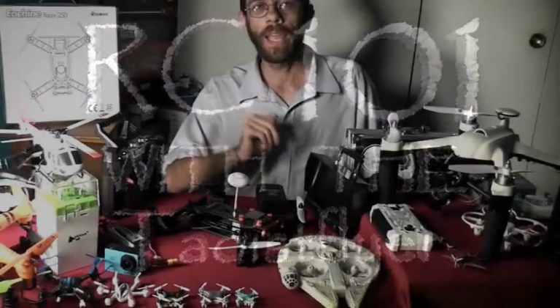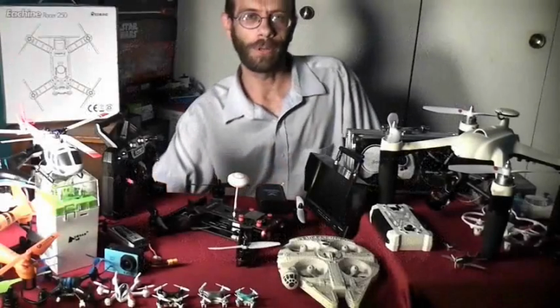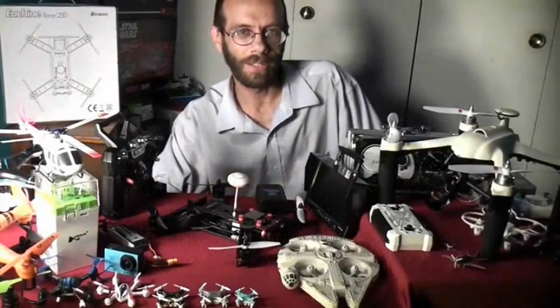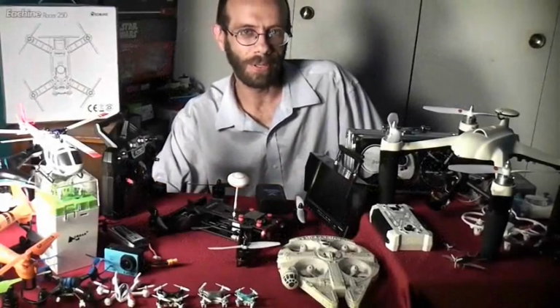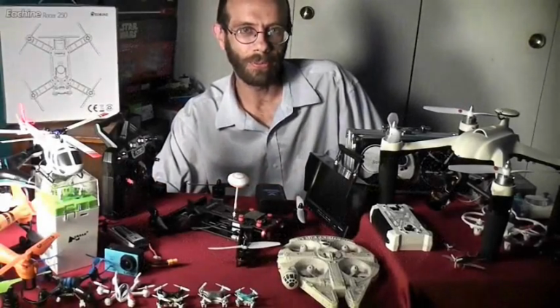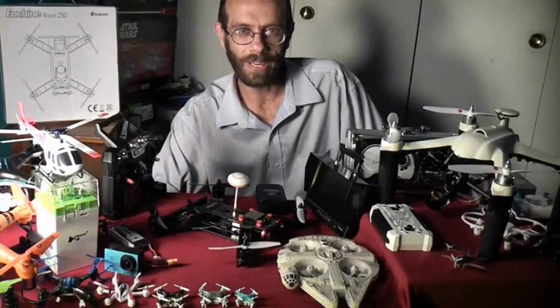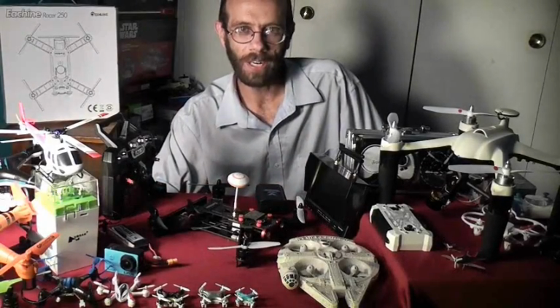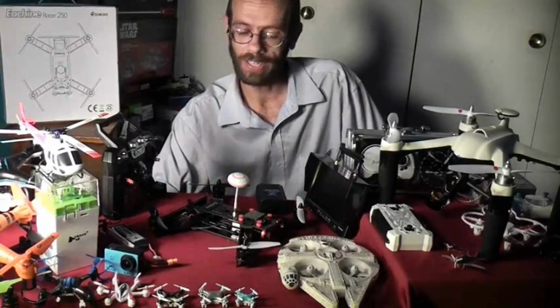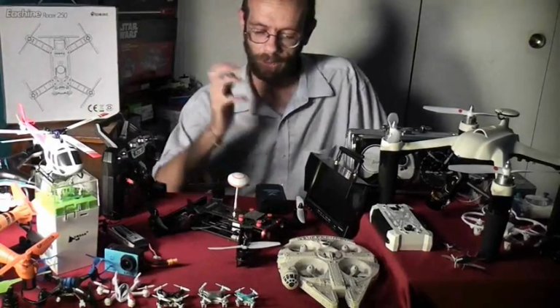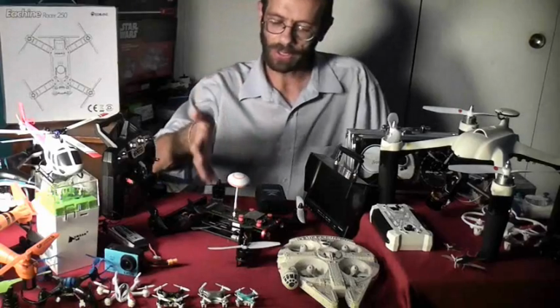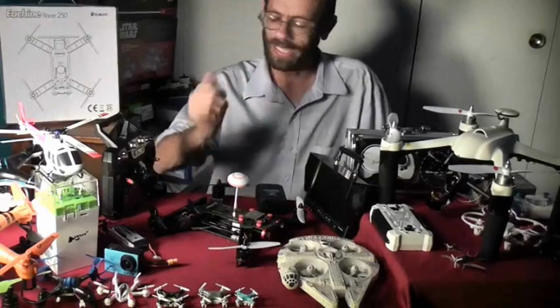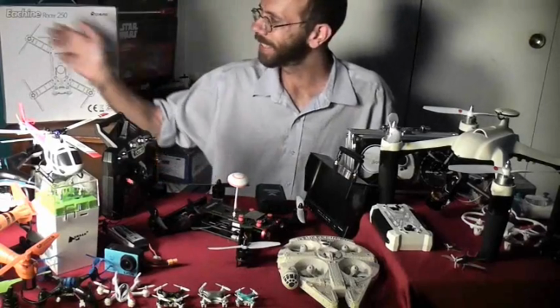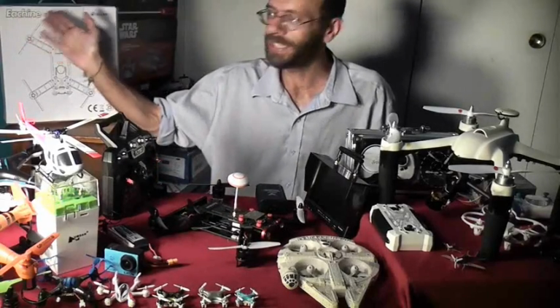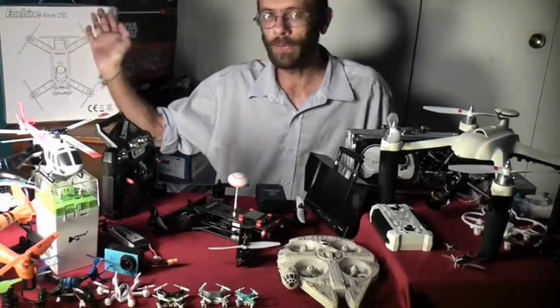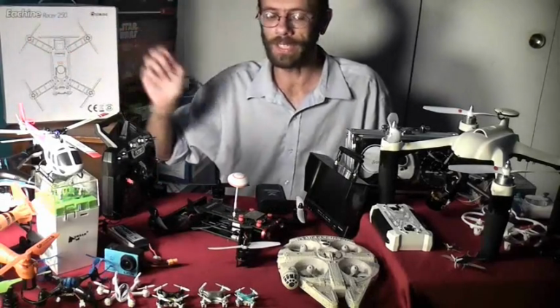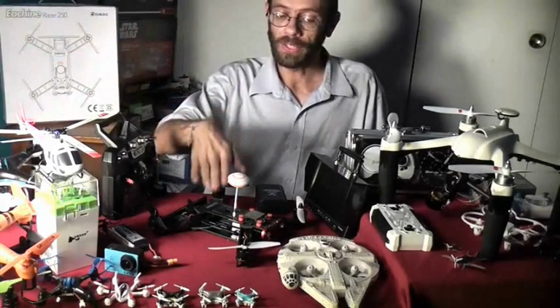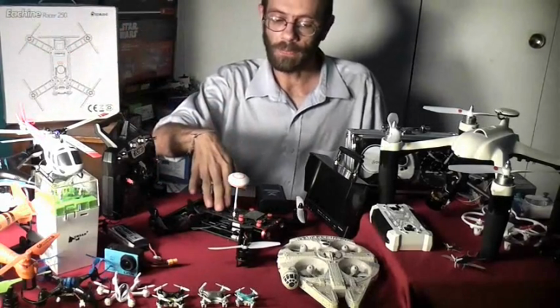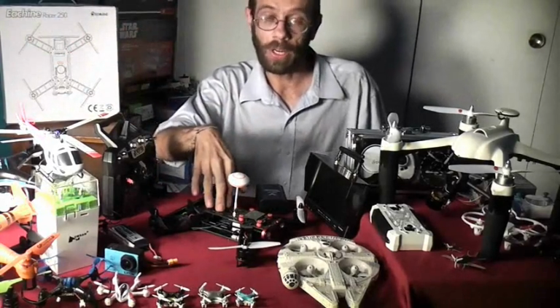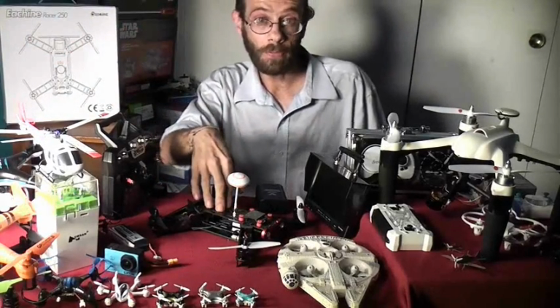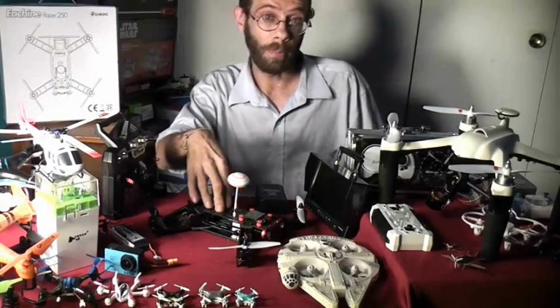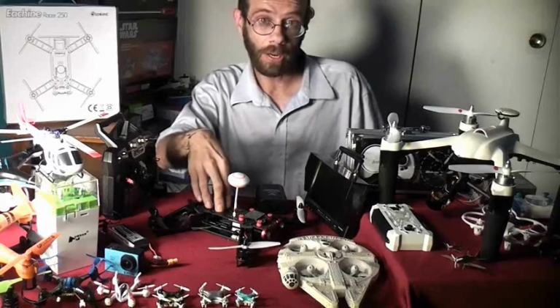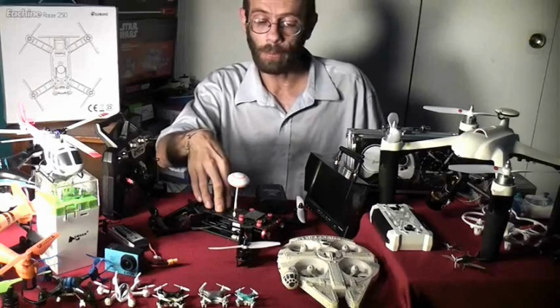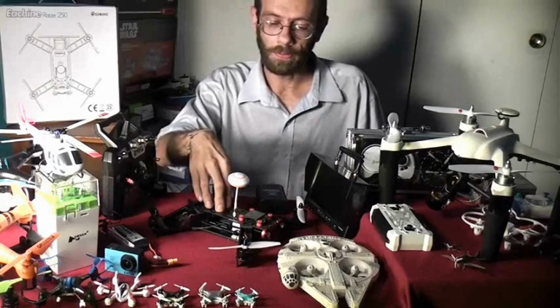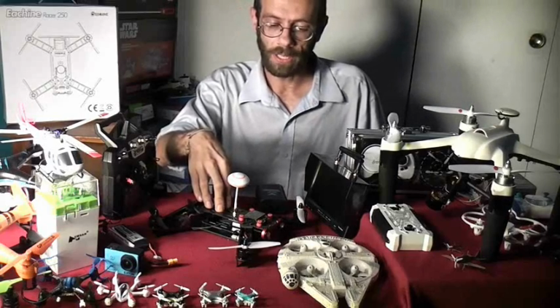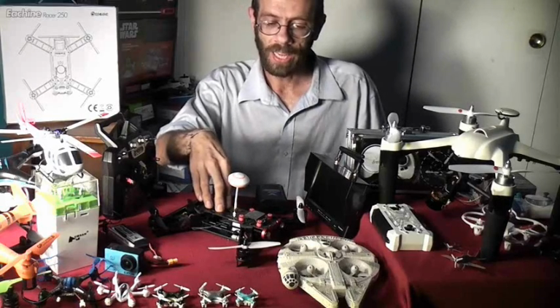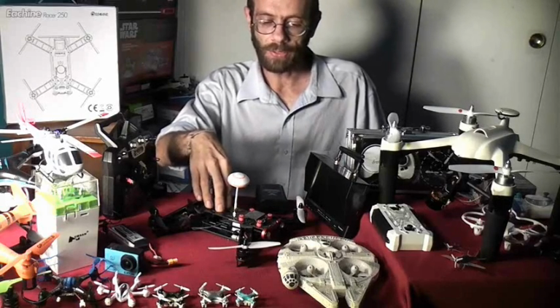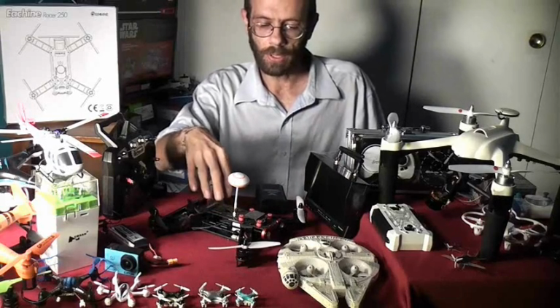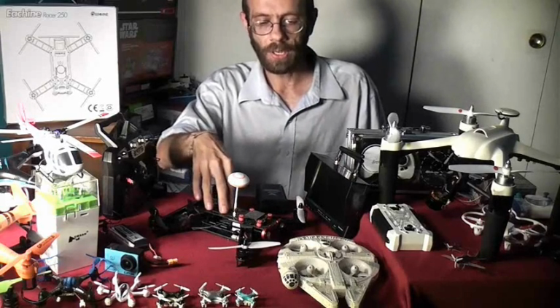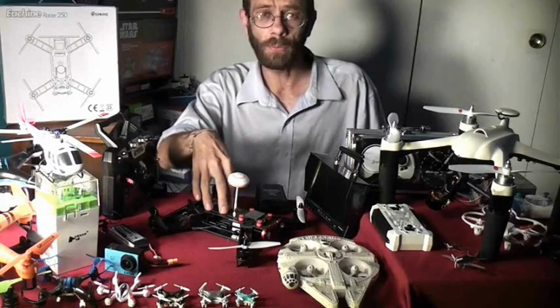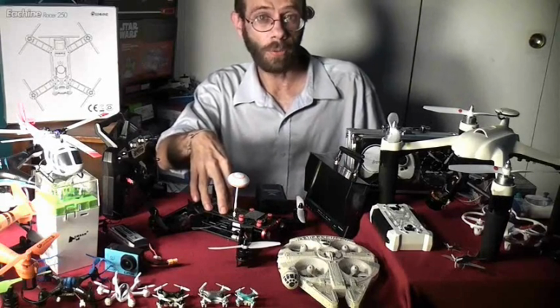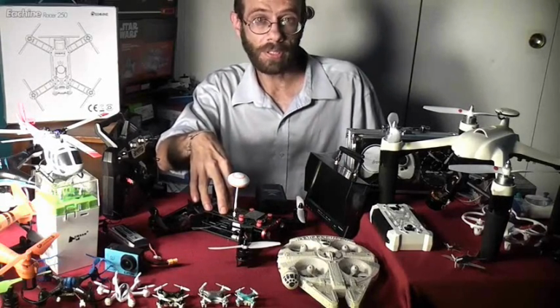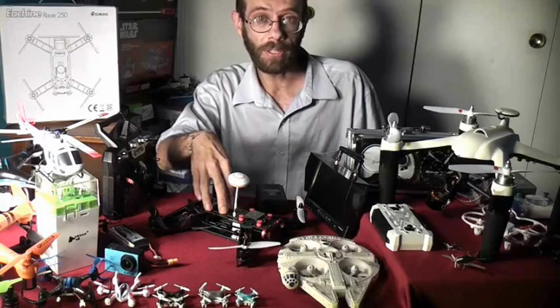Welcome back to RSC101 with the Daoist Flyer. Today we've got a special treat: the Isshin Racer 250. This is going to be available October 5th from banggood.com for about $150, and this is one of the lowest cost racing quad rotors on the market.